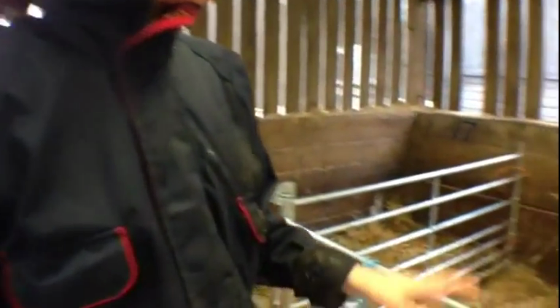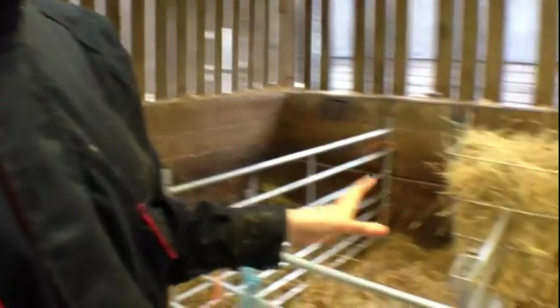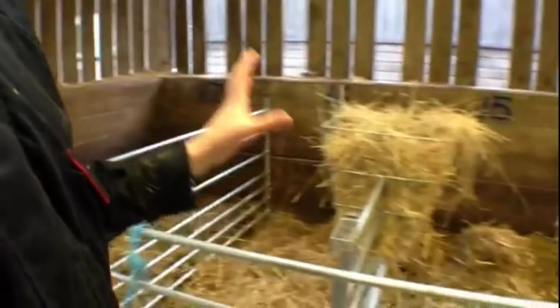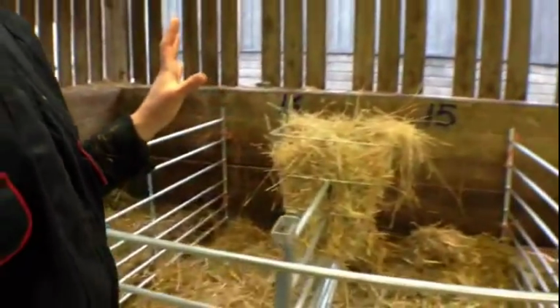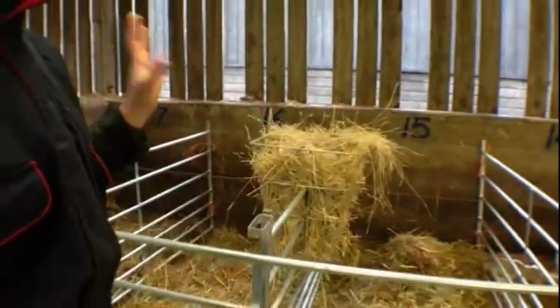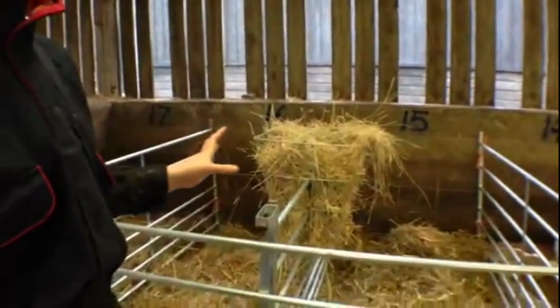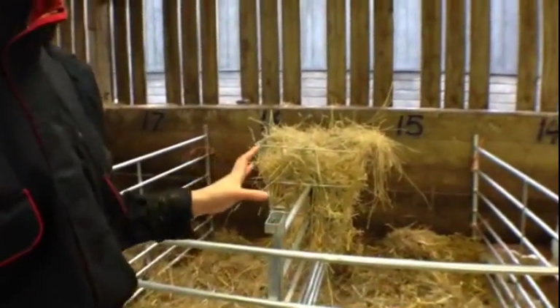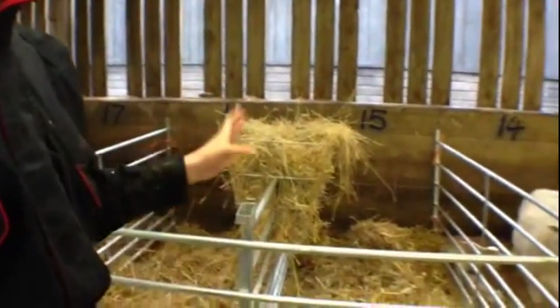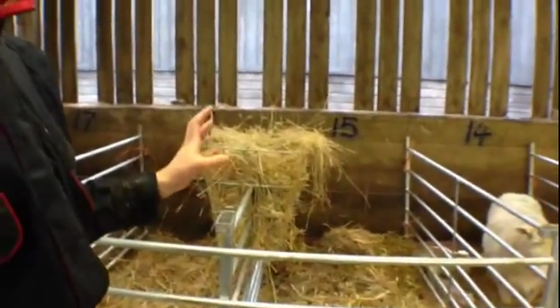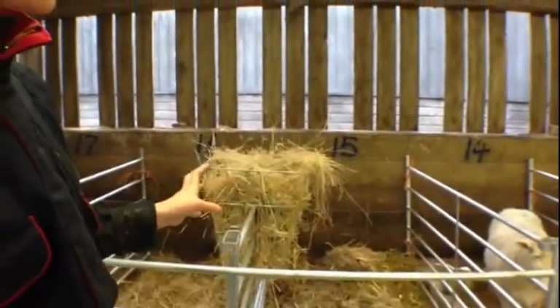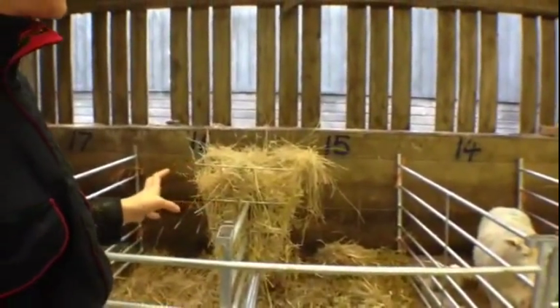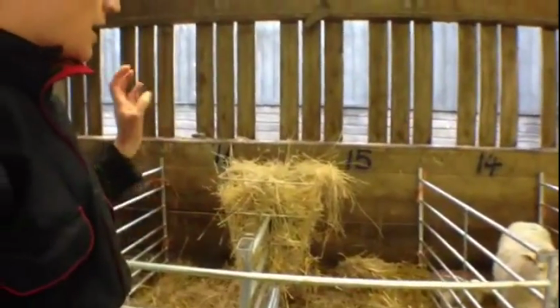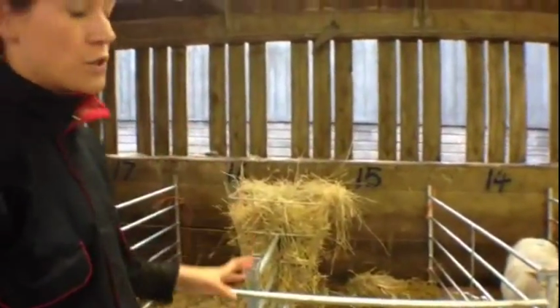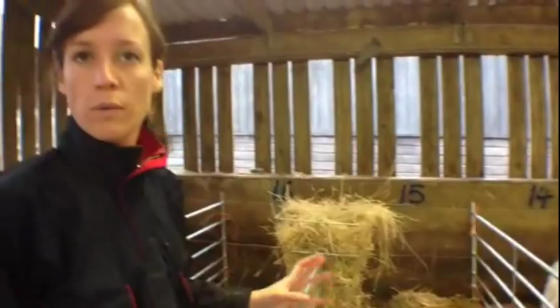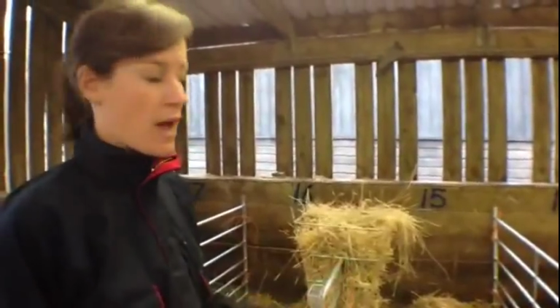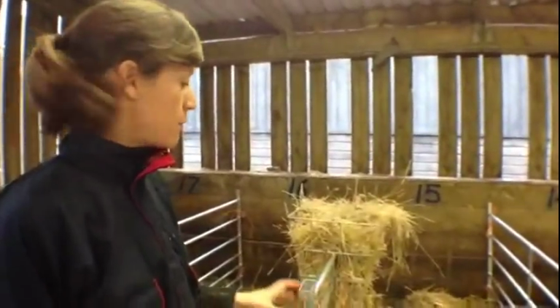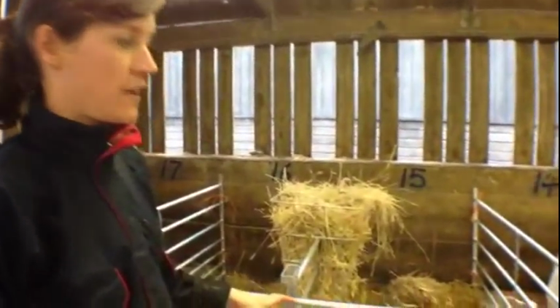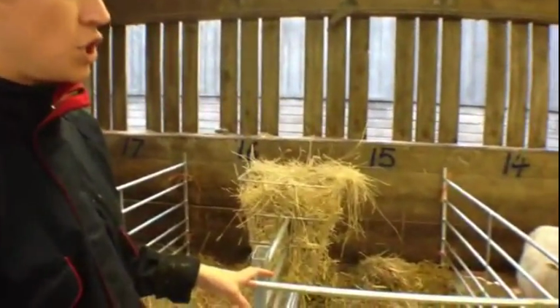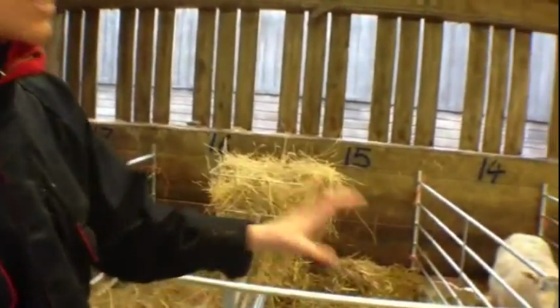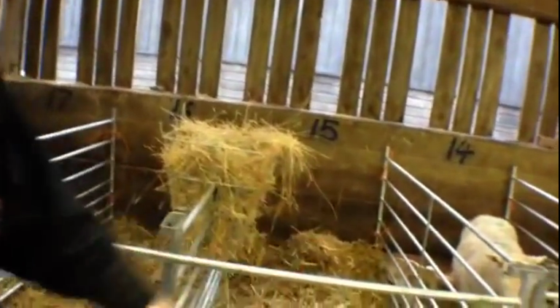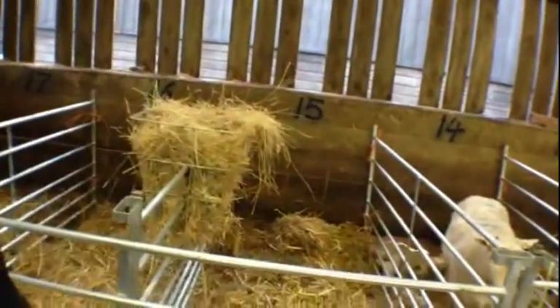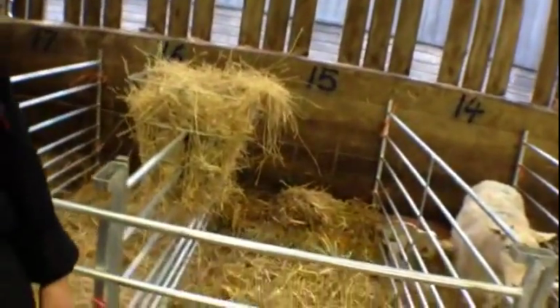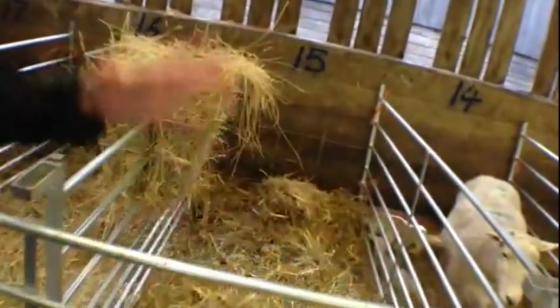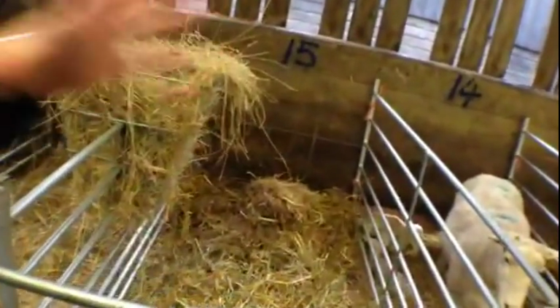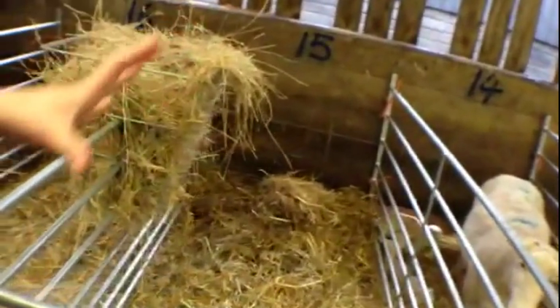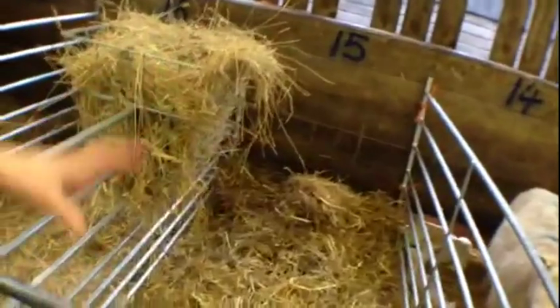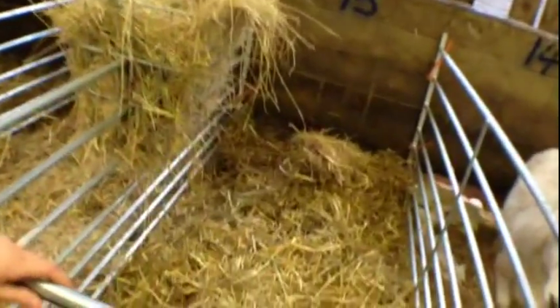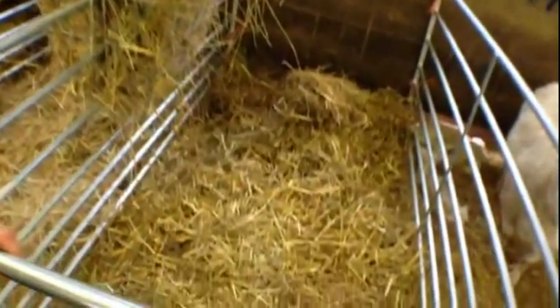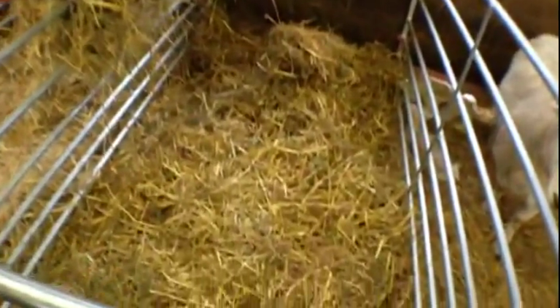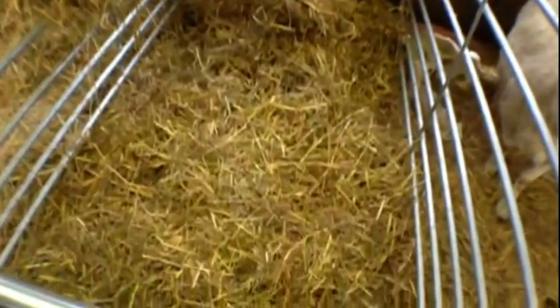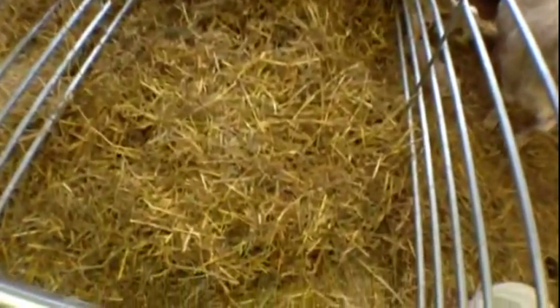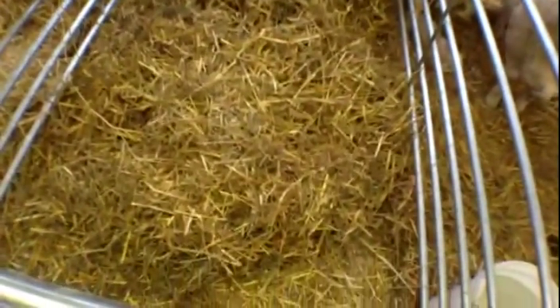We also provide fresh fodder every day in the form of fresh hay and also fresh beans for the ewes, and fresh water. So they've got the cleanest cubicle possible and the lambs have got a really good start to life.